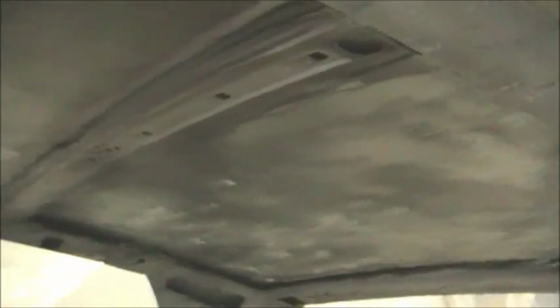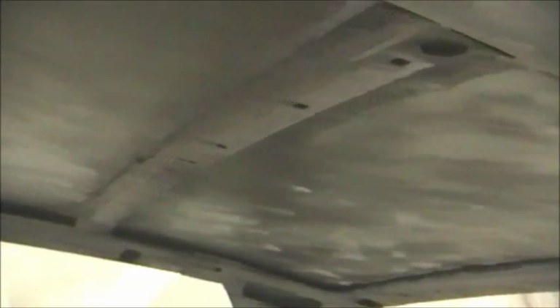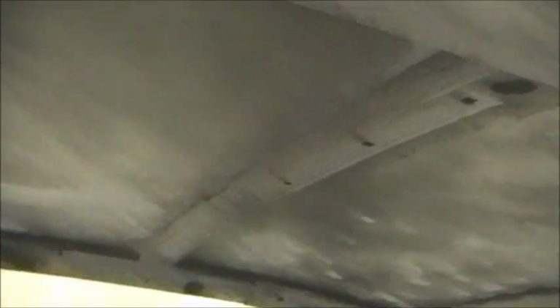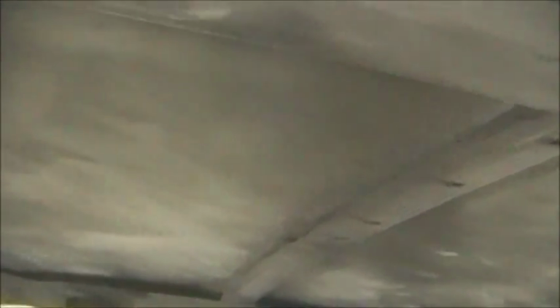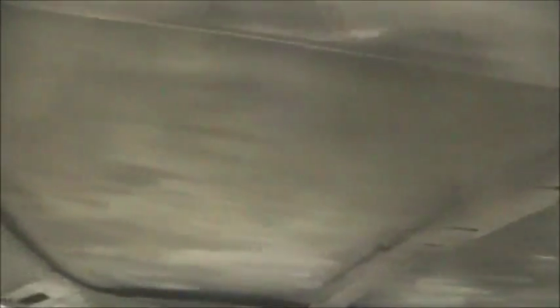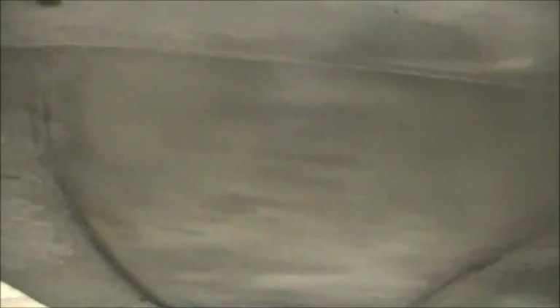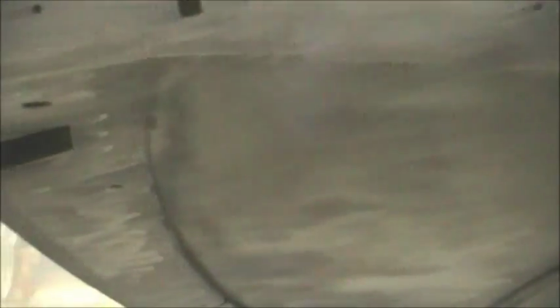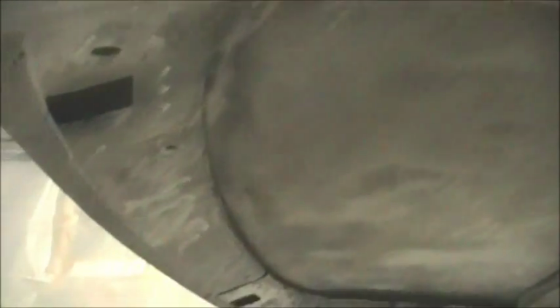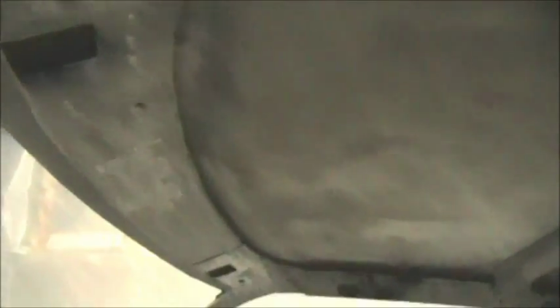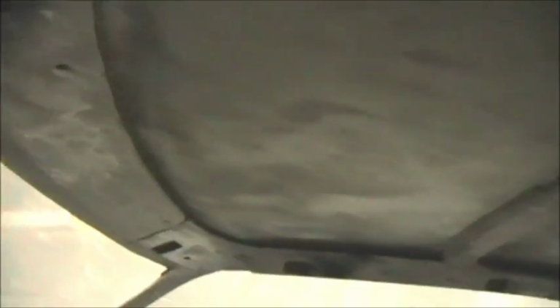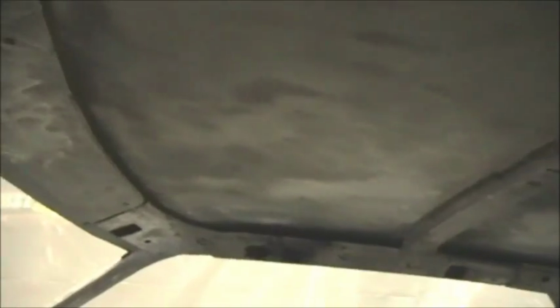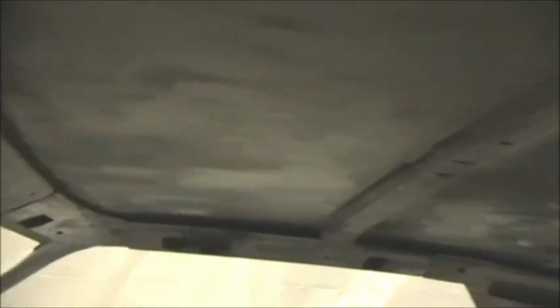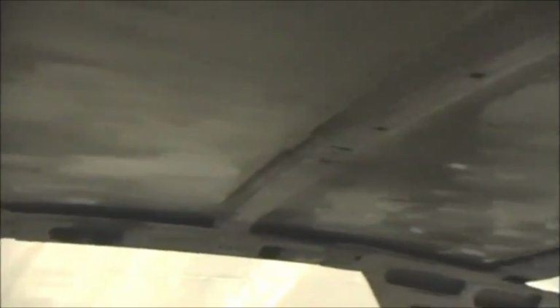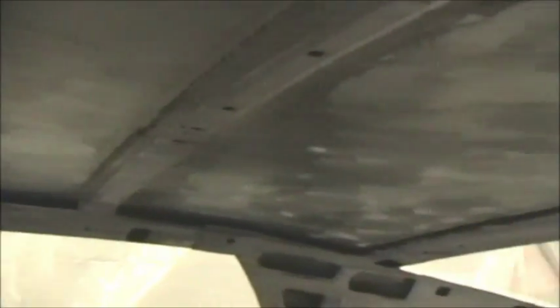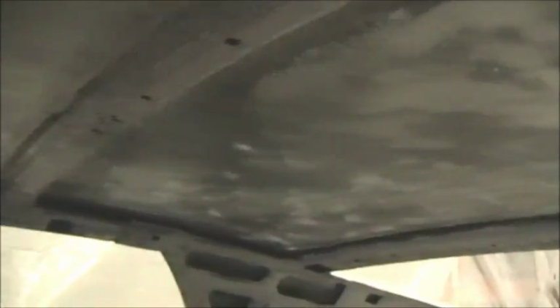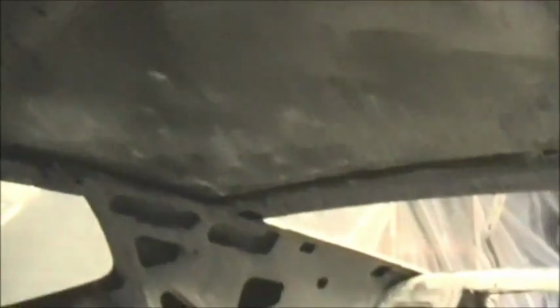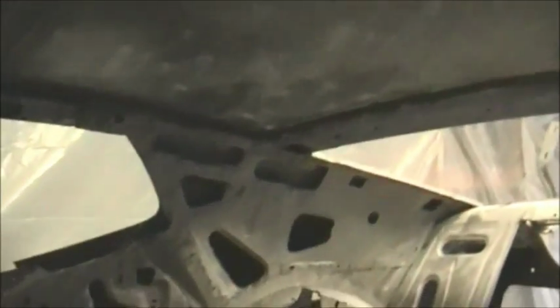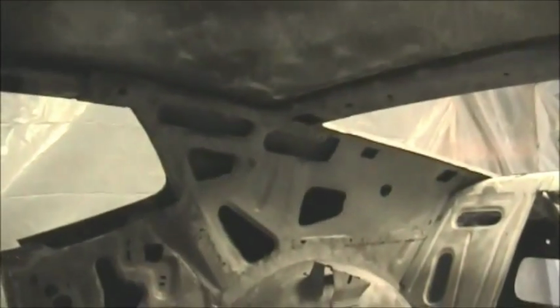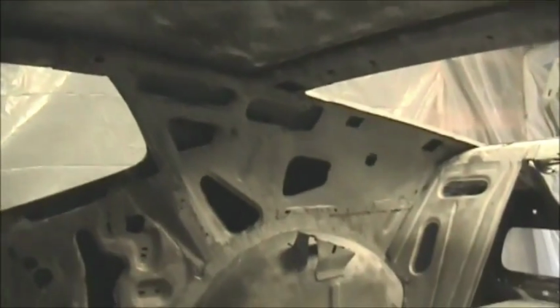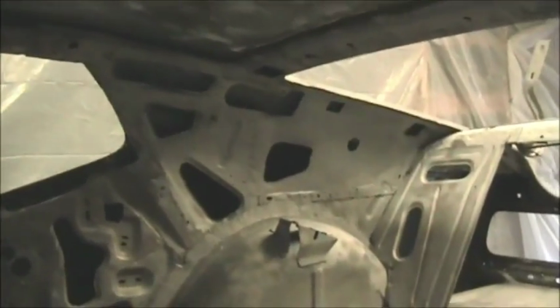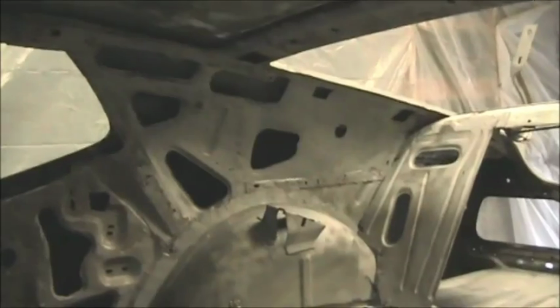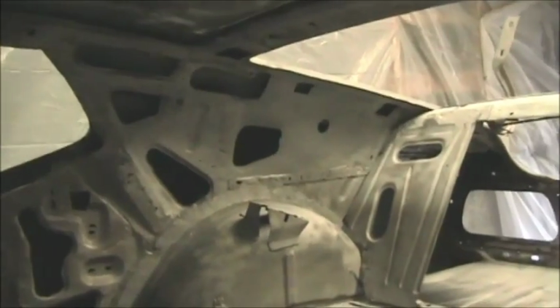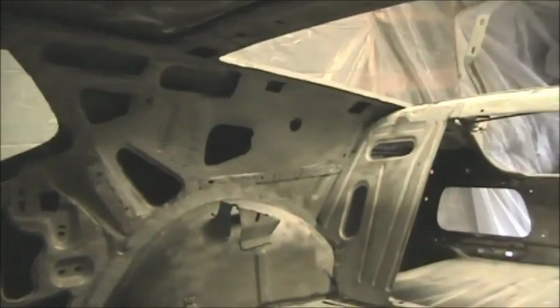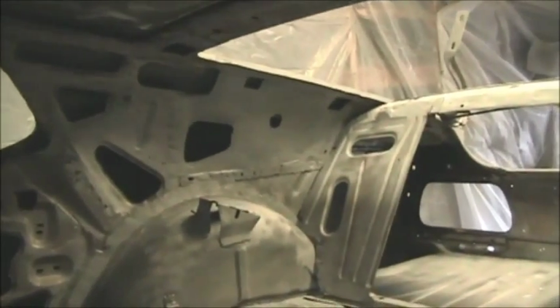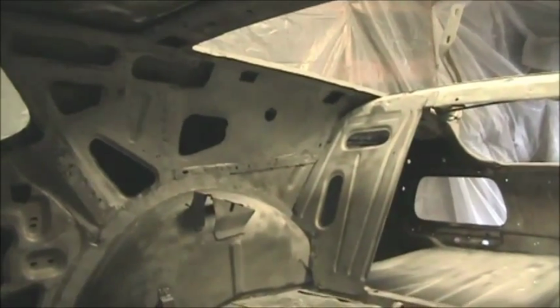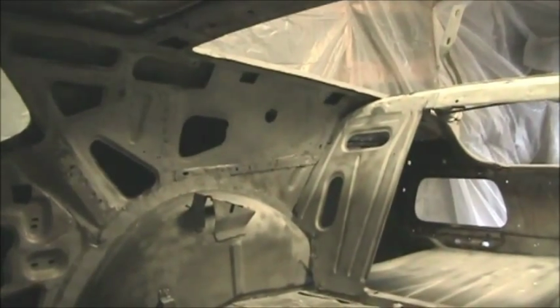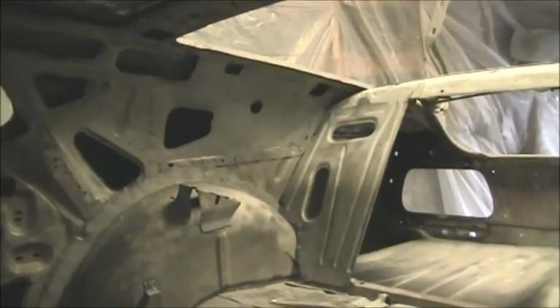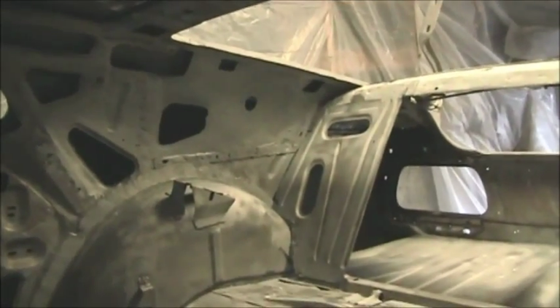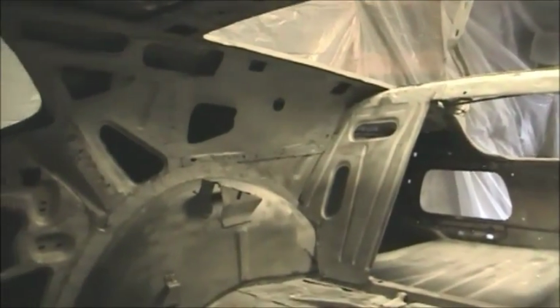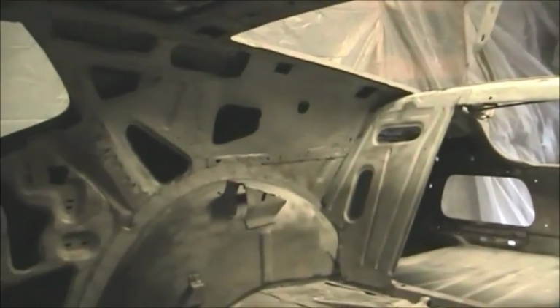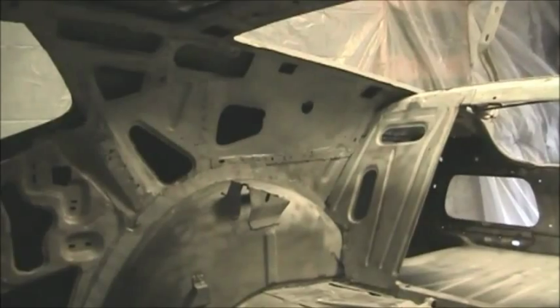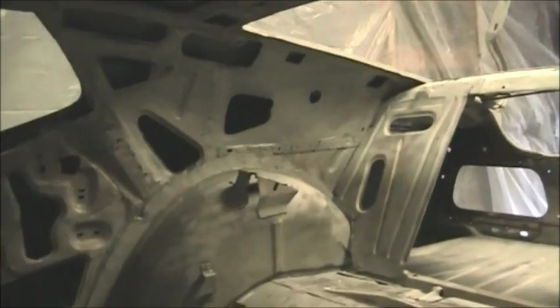The roof is in pretty good shape — had some surface rust on it but took care of it. A couple patches here and there. Got a patch back there in the fastback right by the rear window.